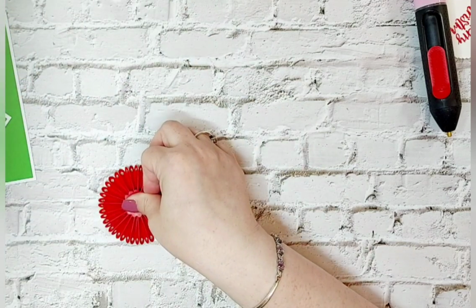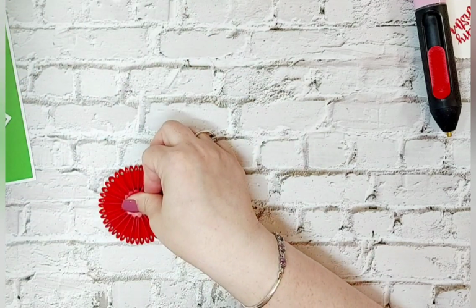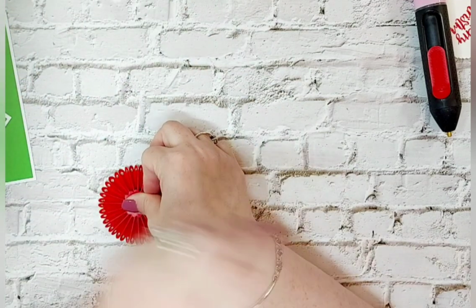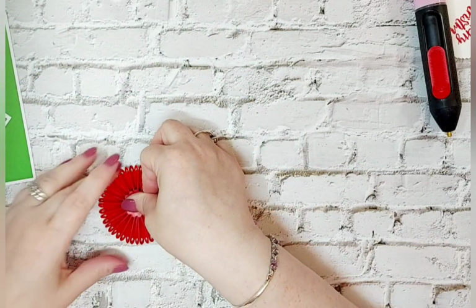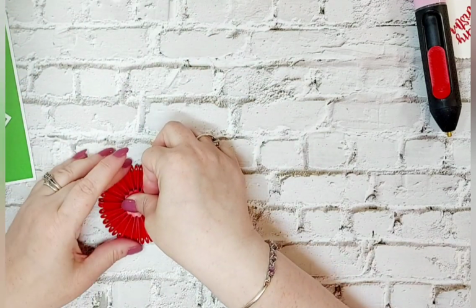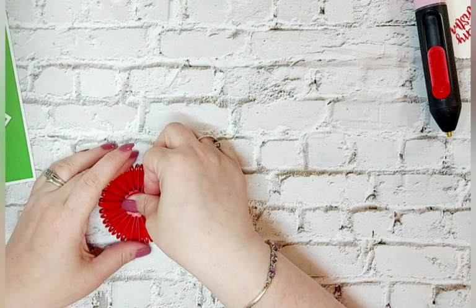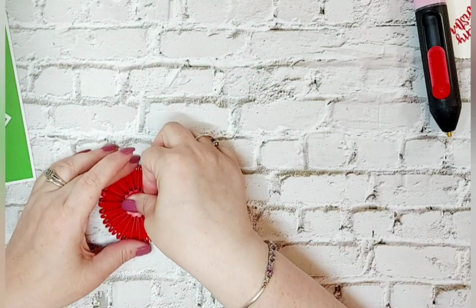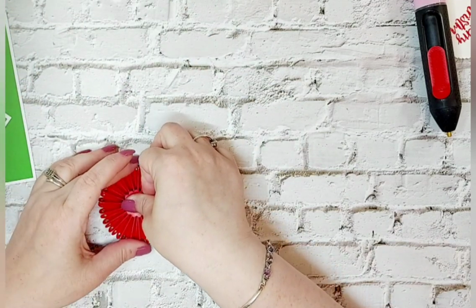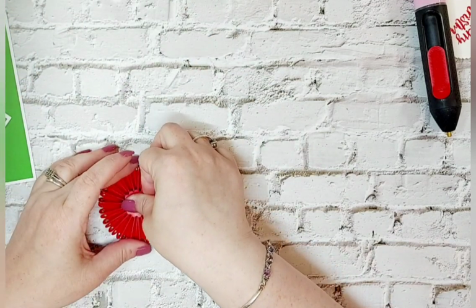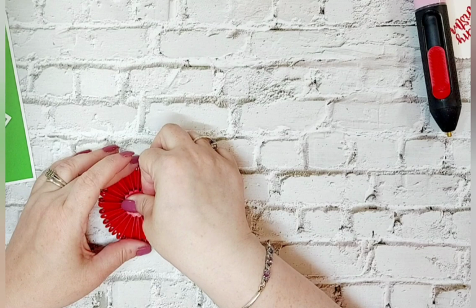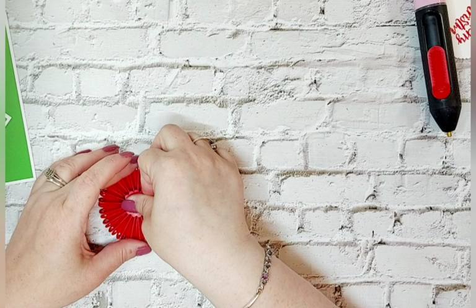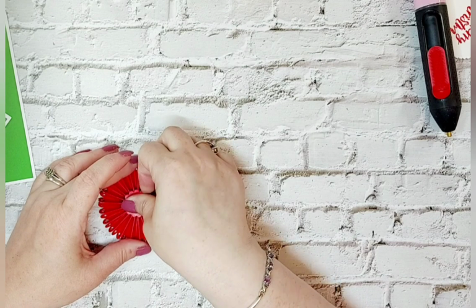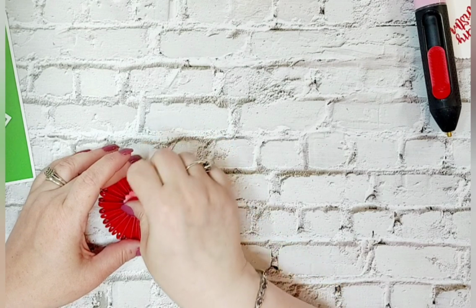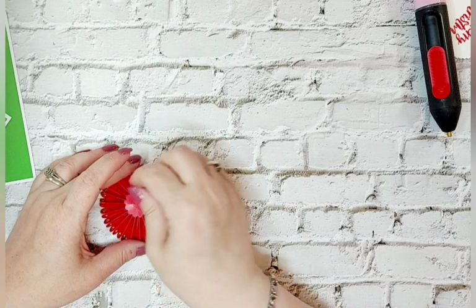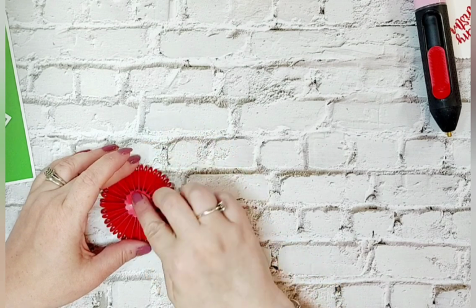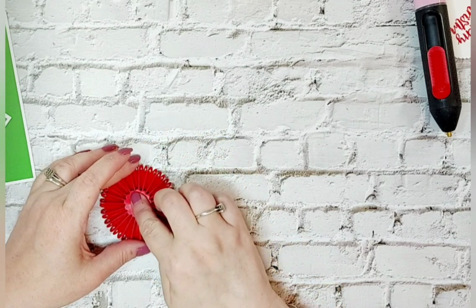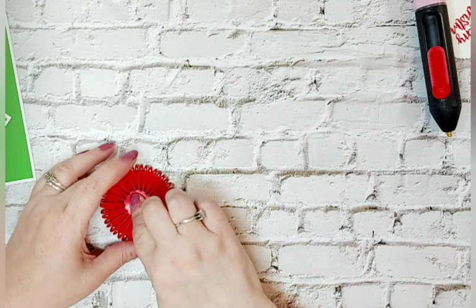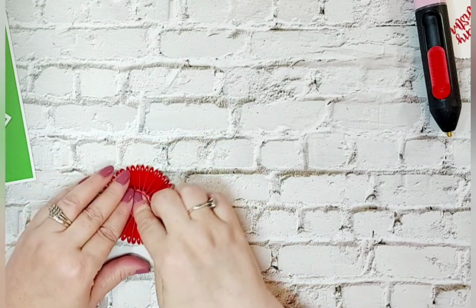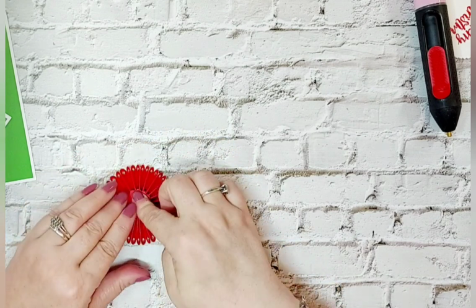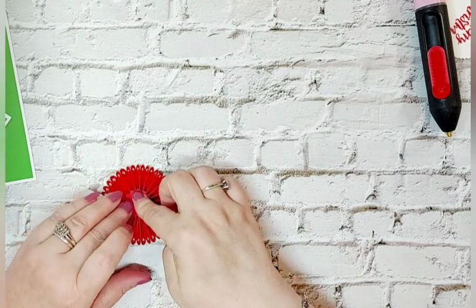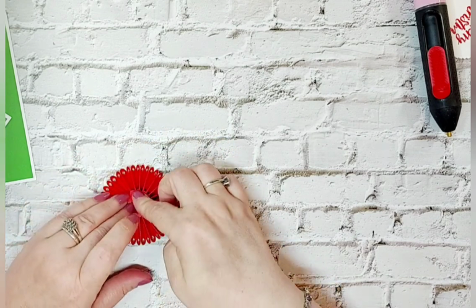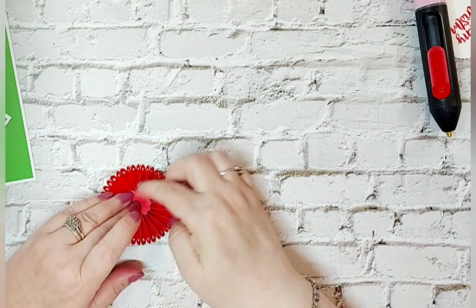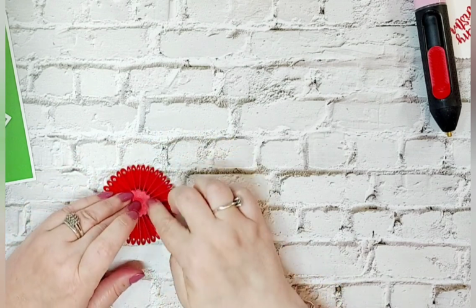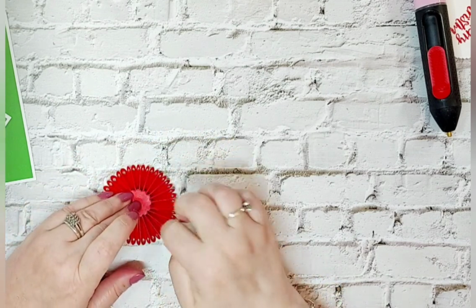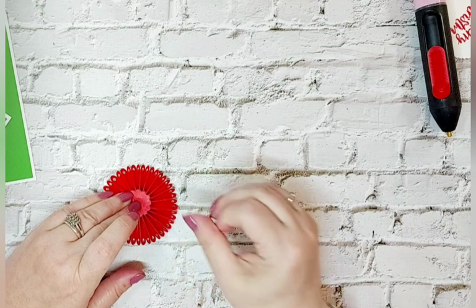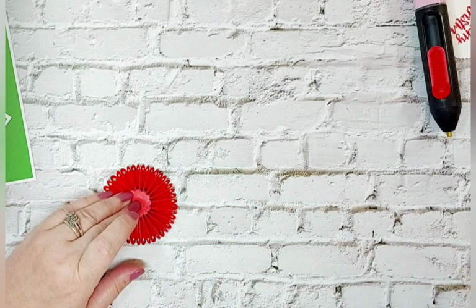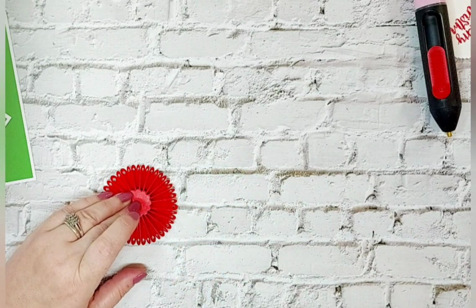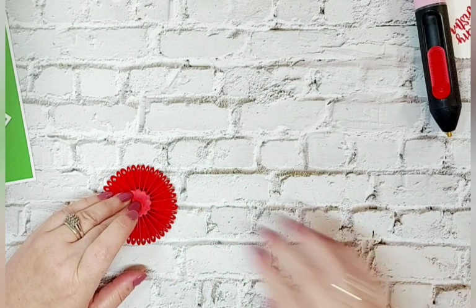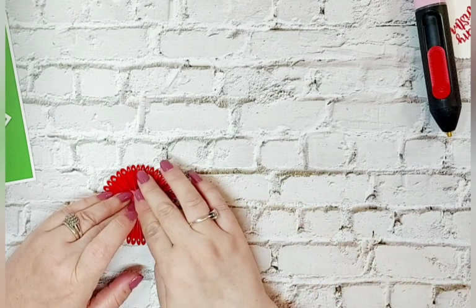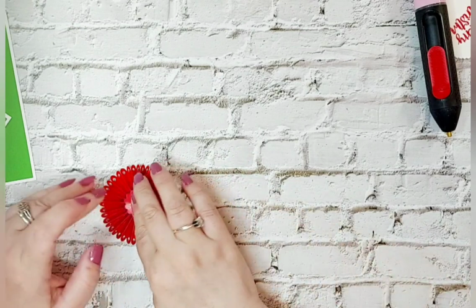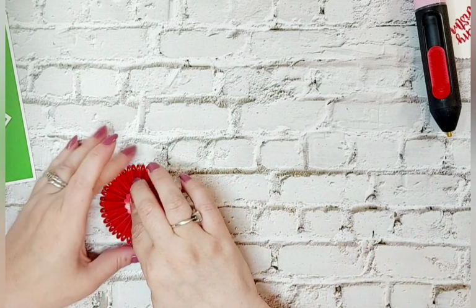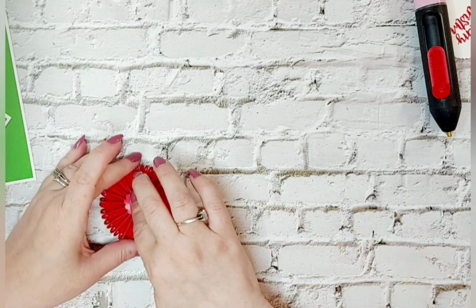I've got a habit of putting a glue gun on and then forgetting I've left it on. These days they automatically switch off after a while, which is good for someone like me.